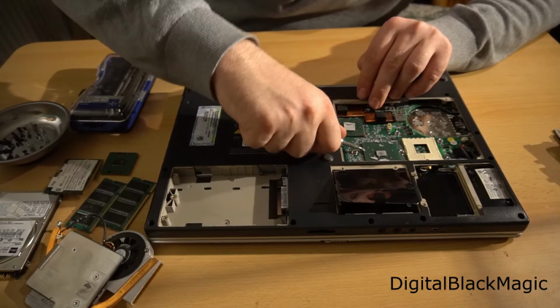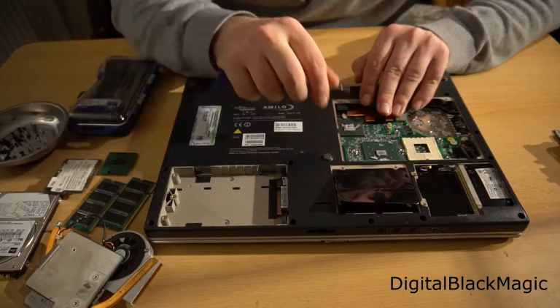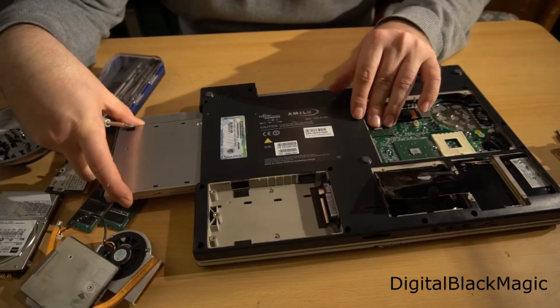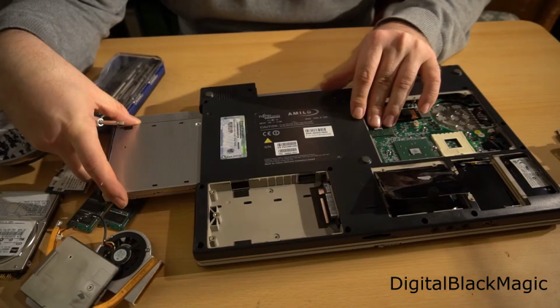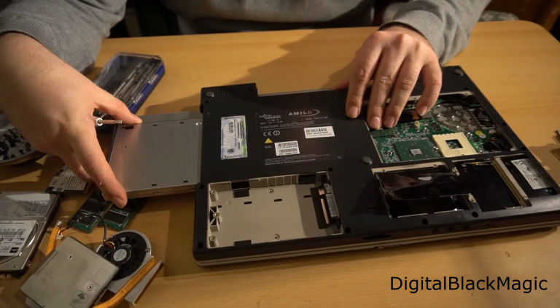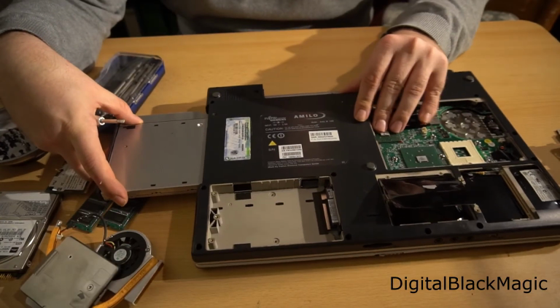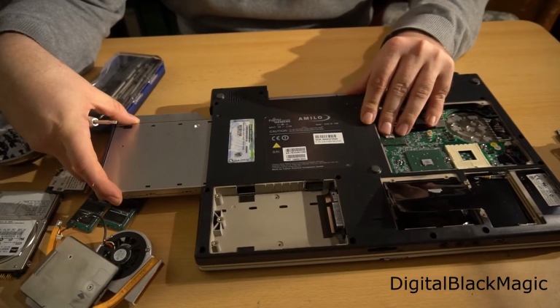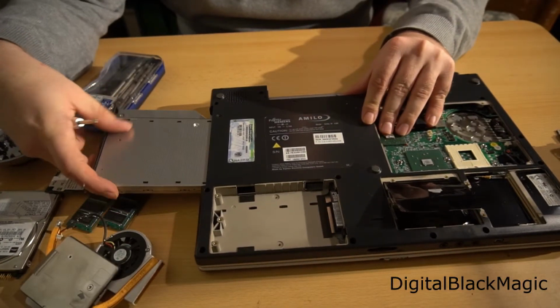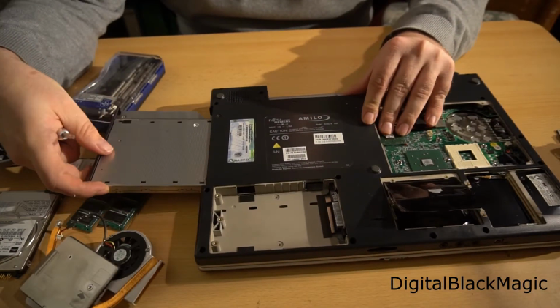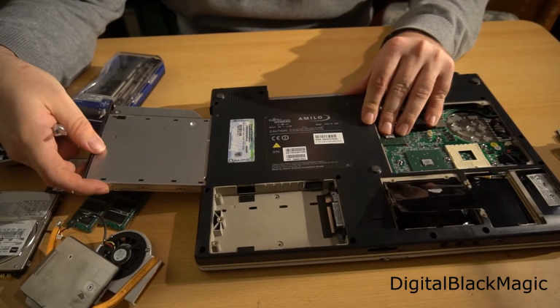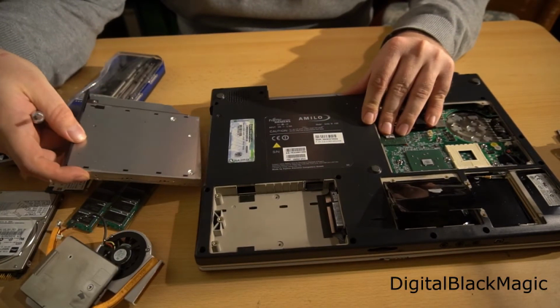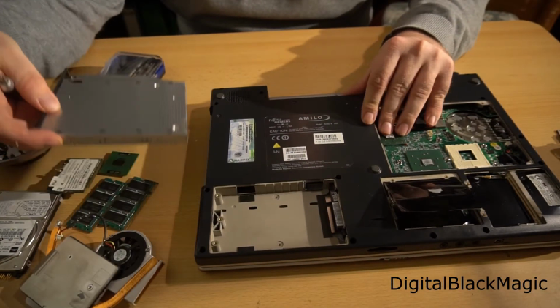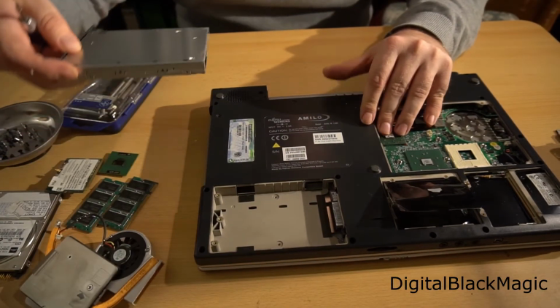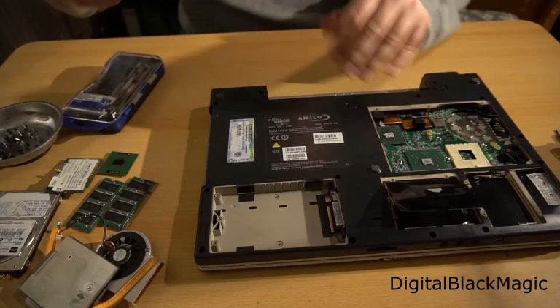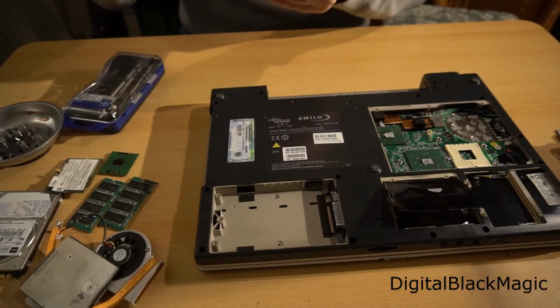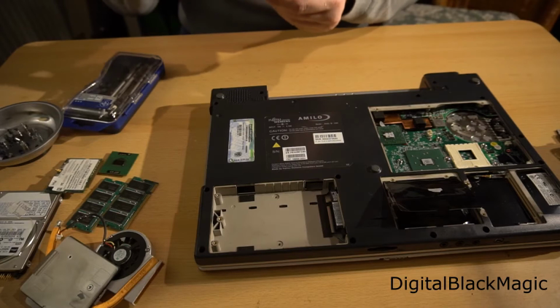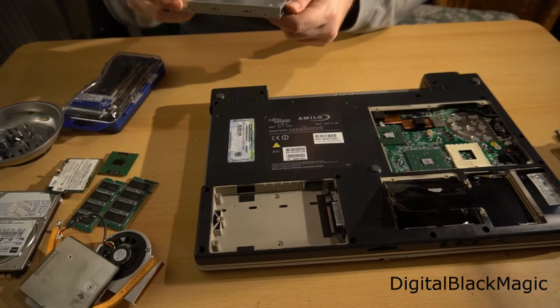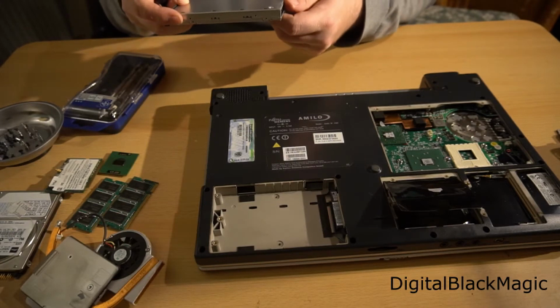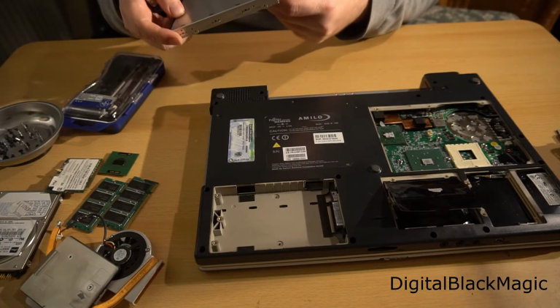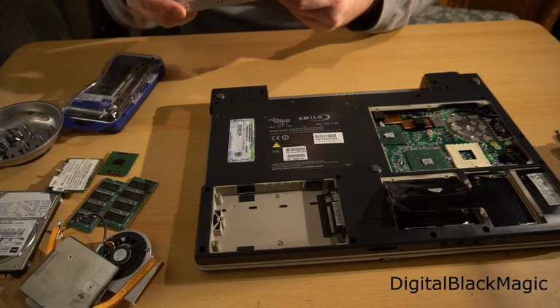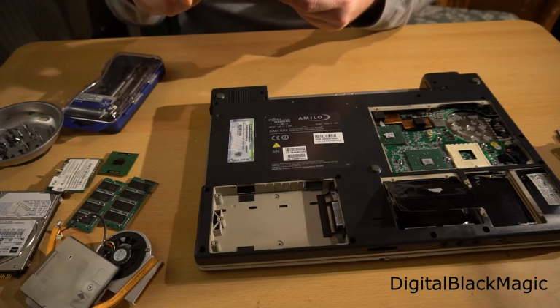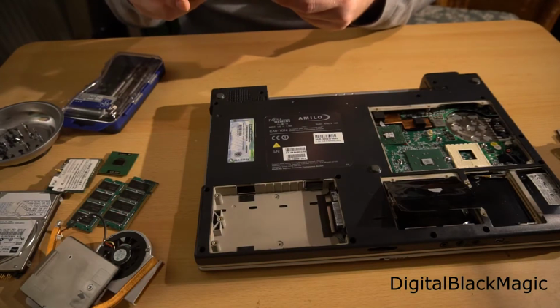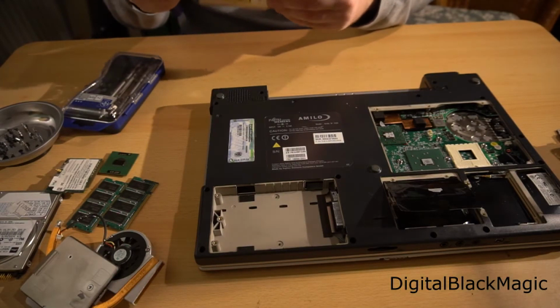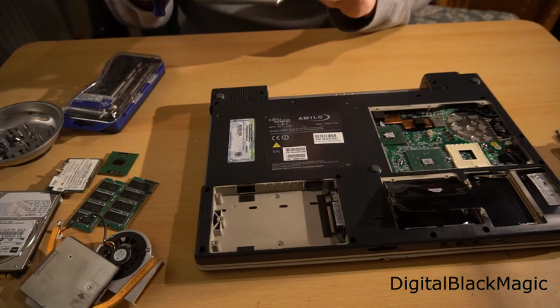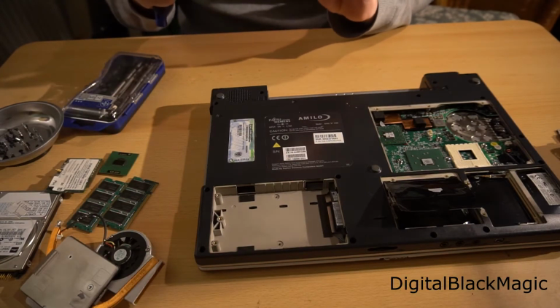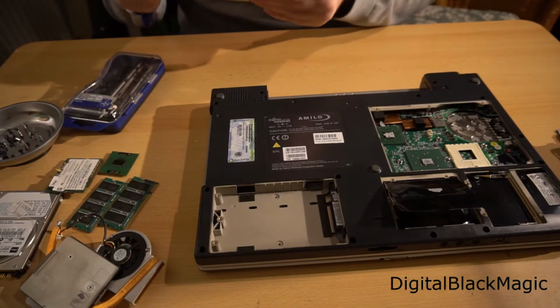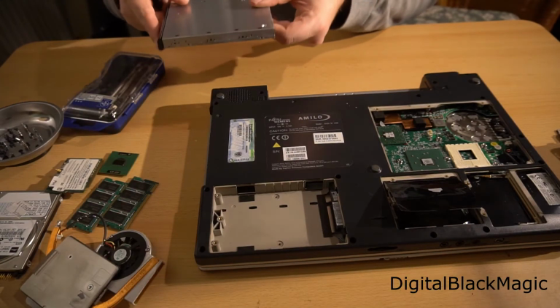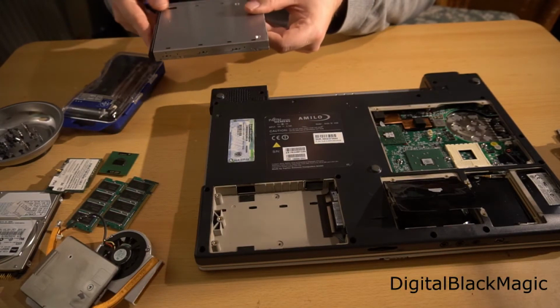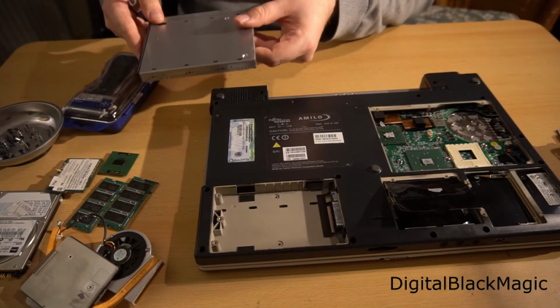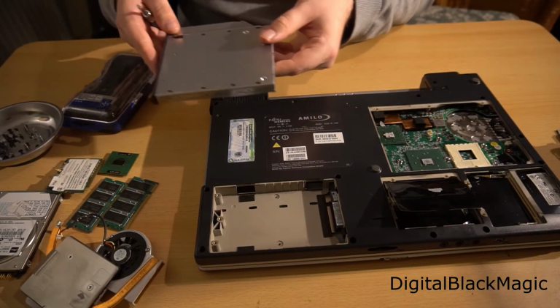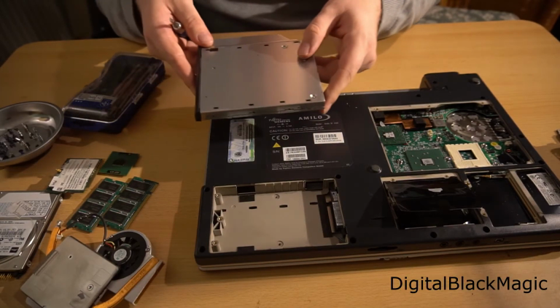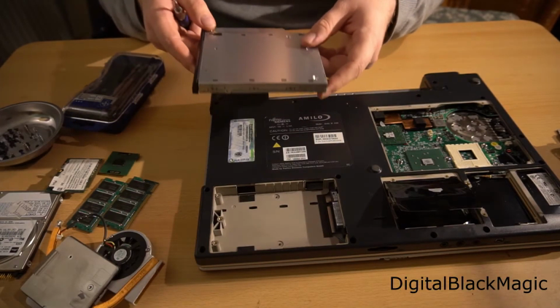The DVD drive is sitting in a slot and is kept in place by a single screw. After the screw has been removed, the drive just slides out.